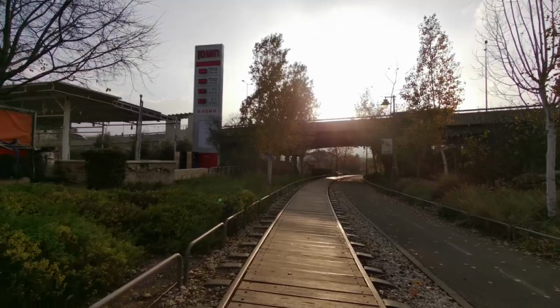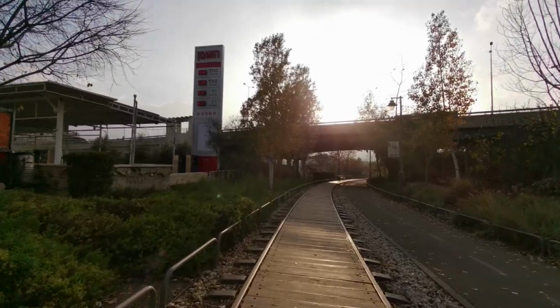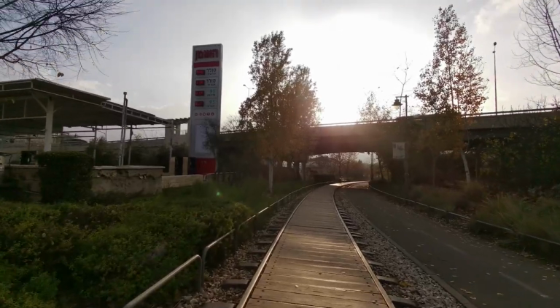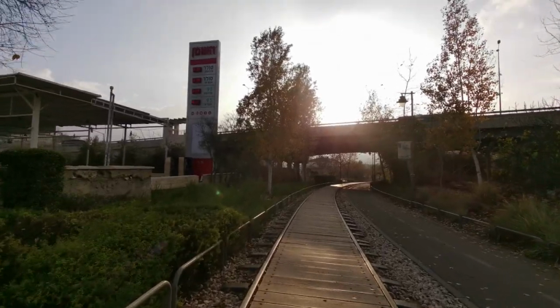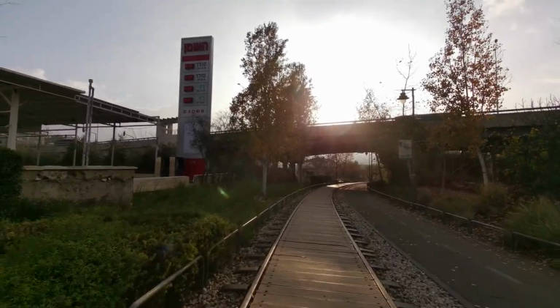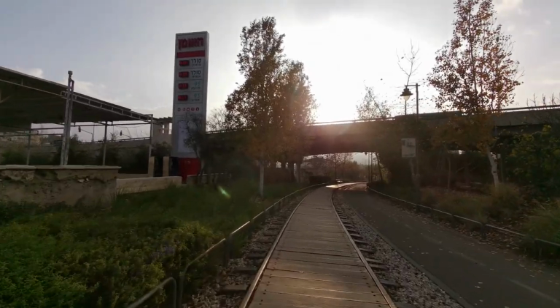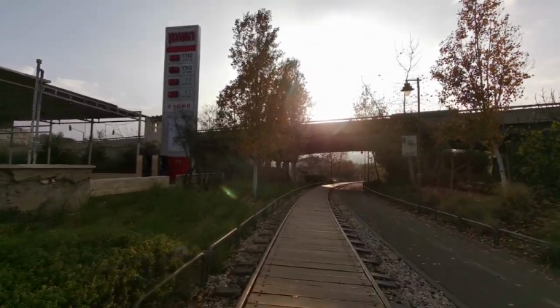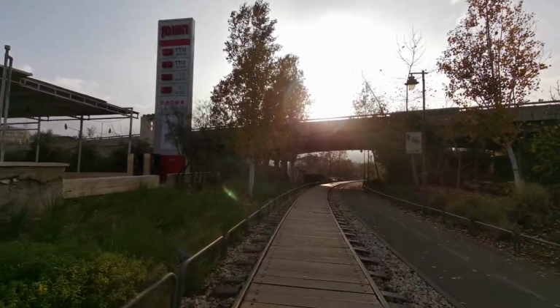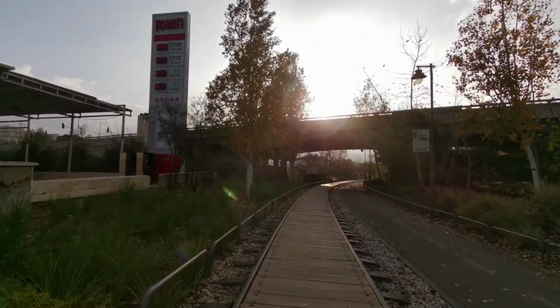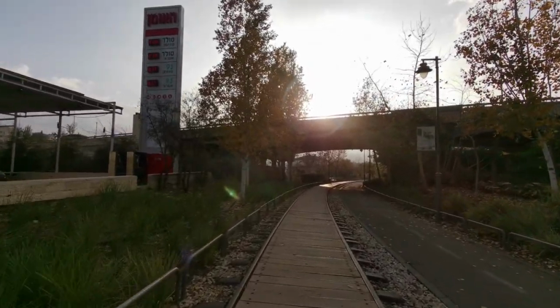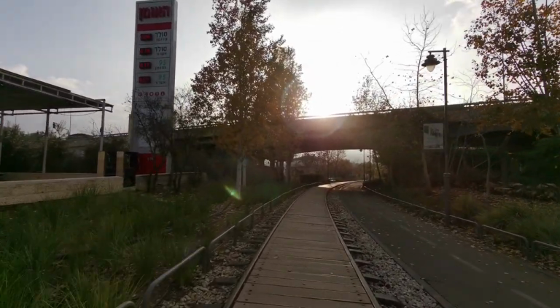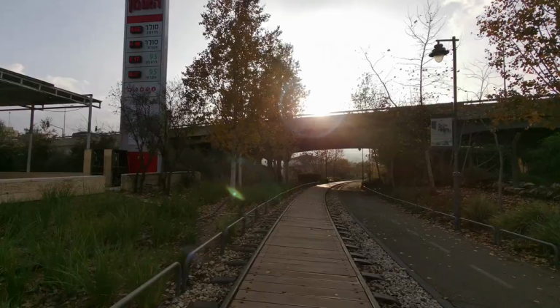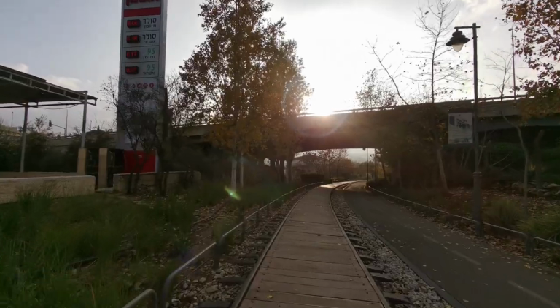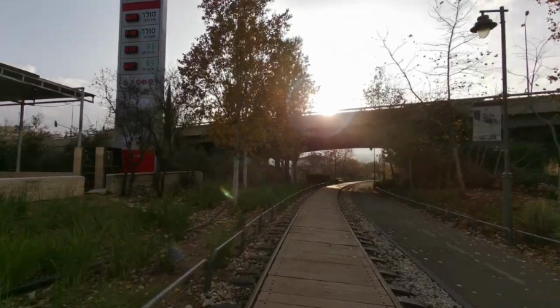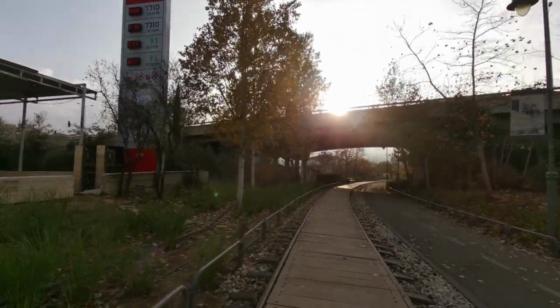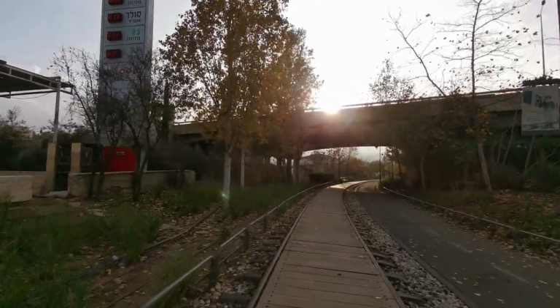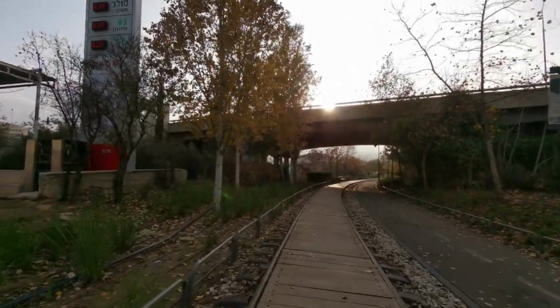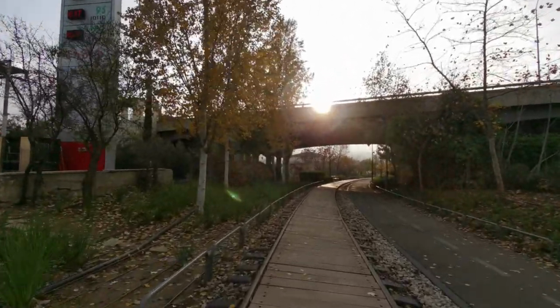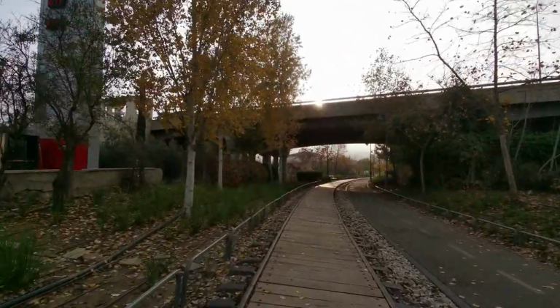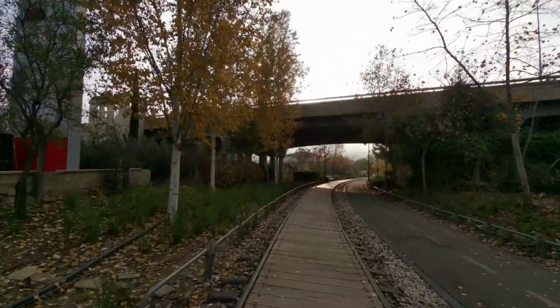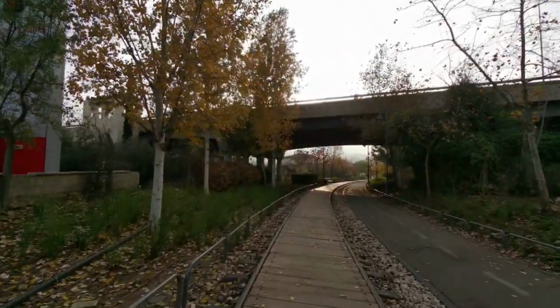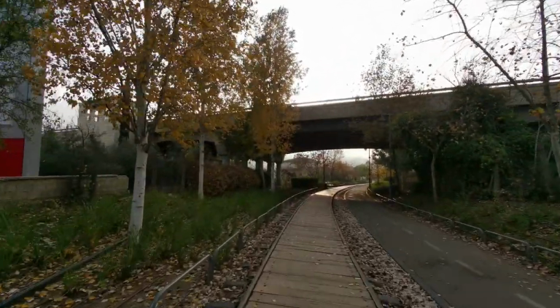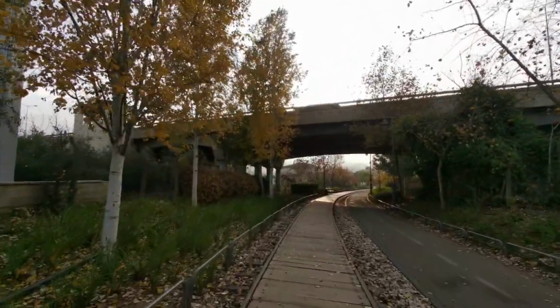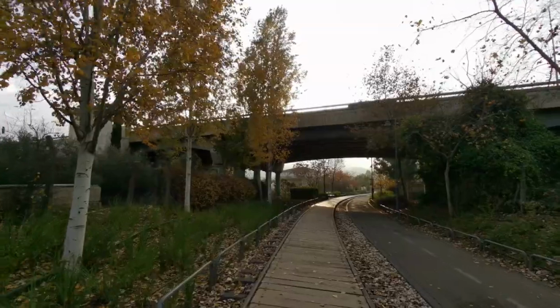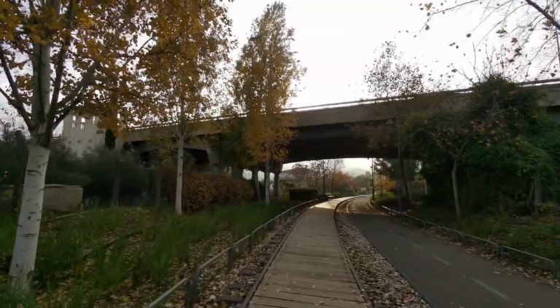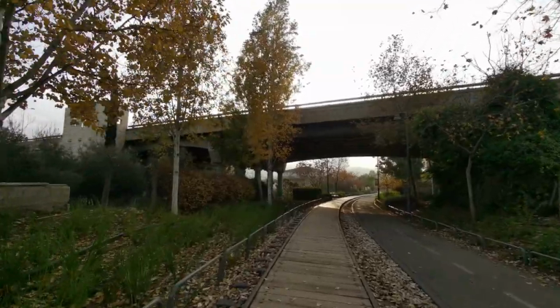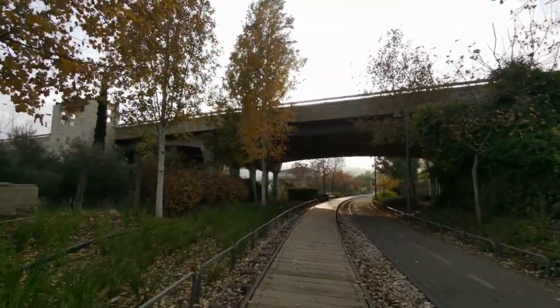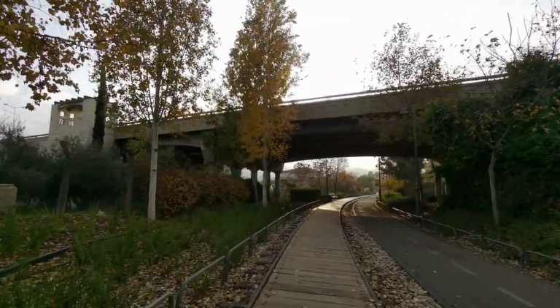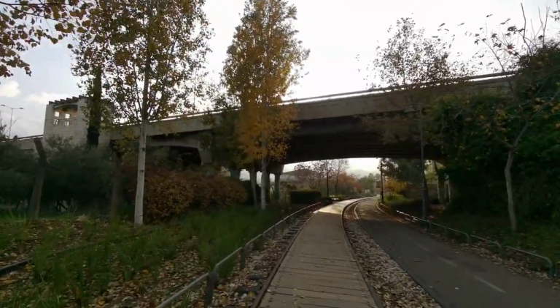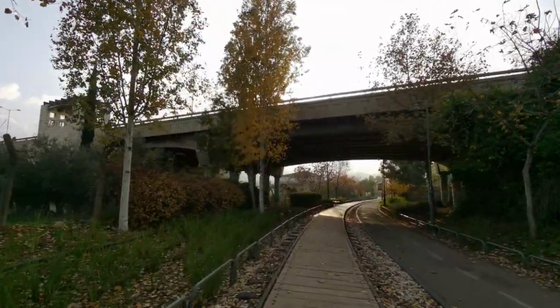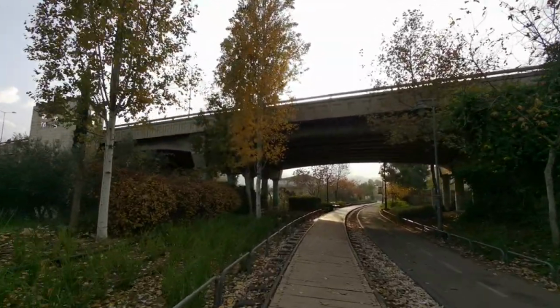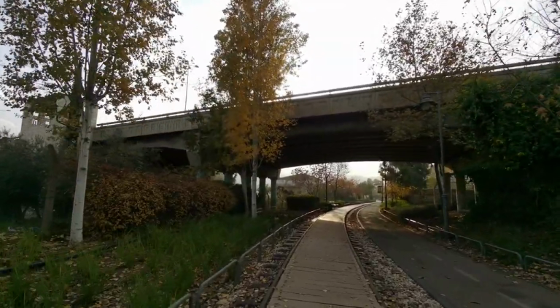For today's adventure, I'm going into Beit Zafafah, which is one of the neighborhoods in East Jerusalem. Technically, it's not really East Jerusalem, but it's an Arab neighborhood of Jerusalem — an Arab village that was subsumed into the city.